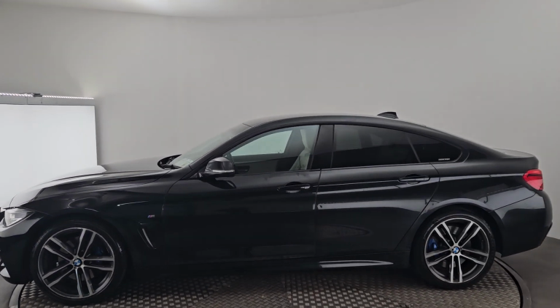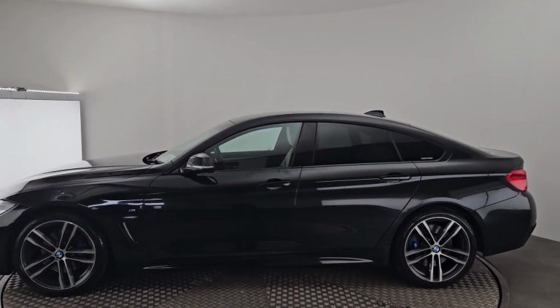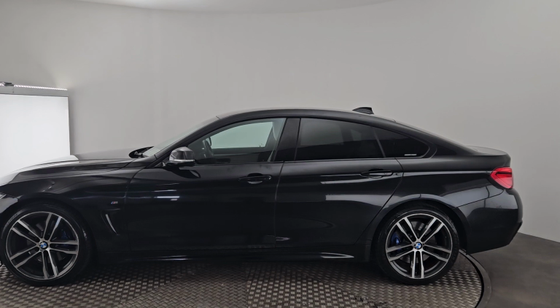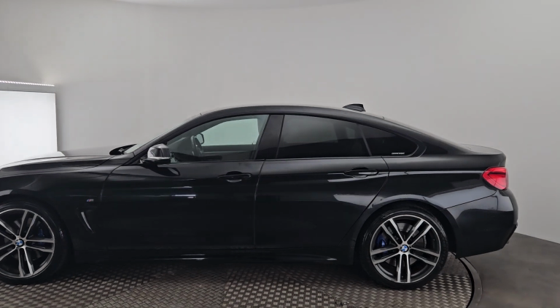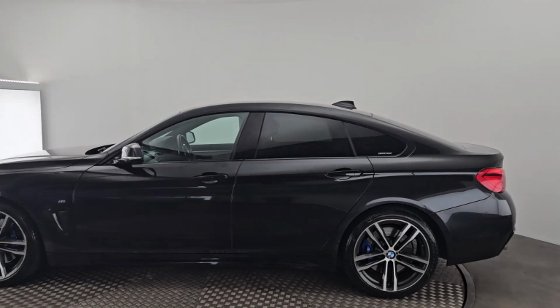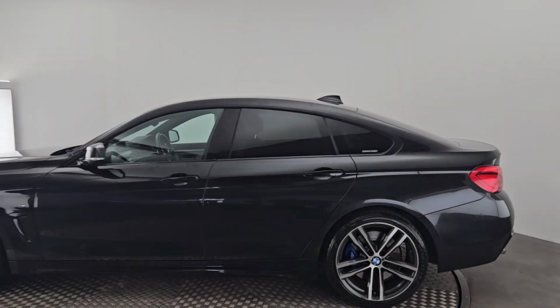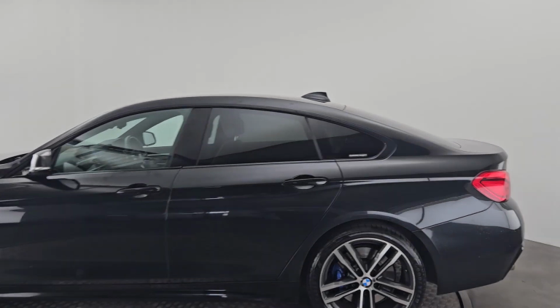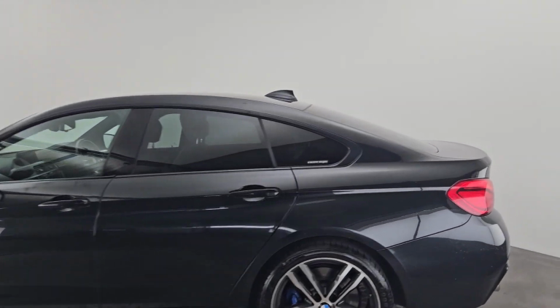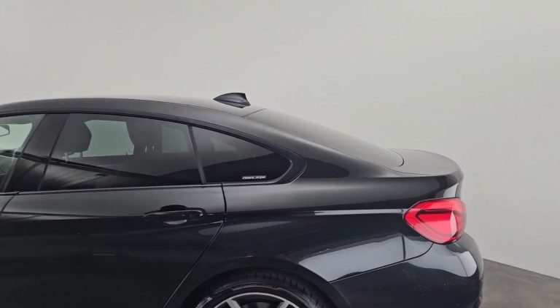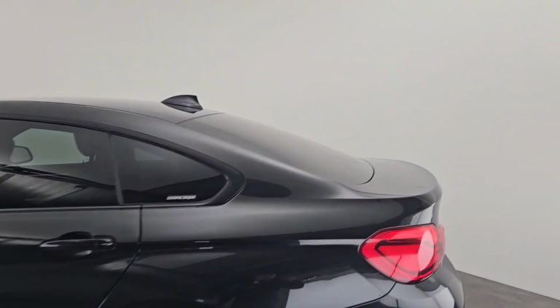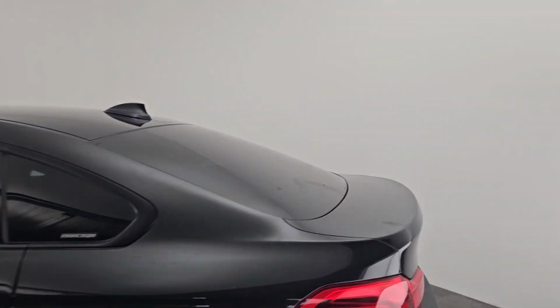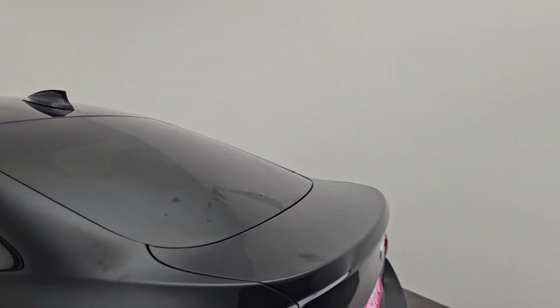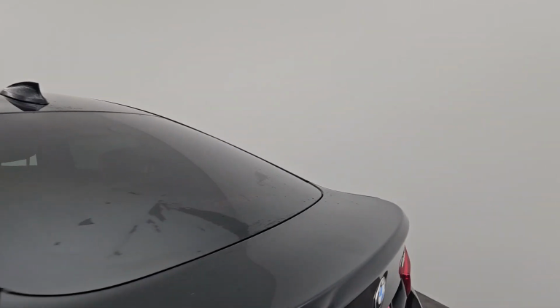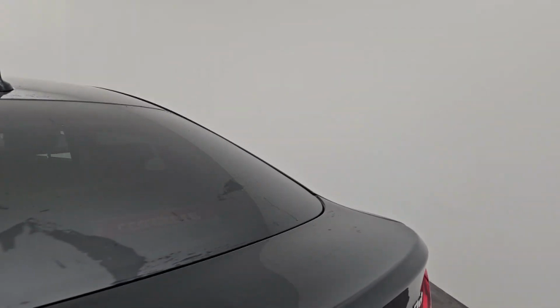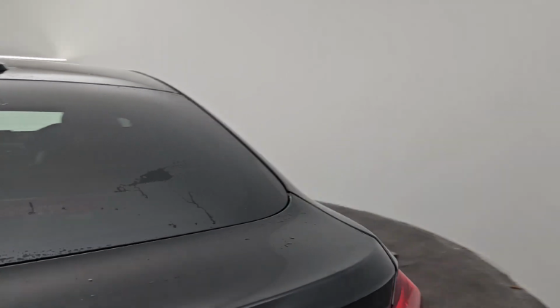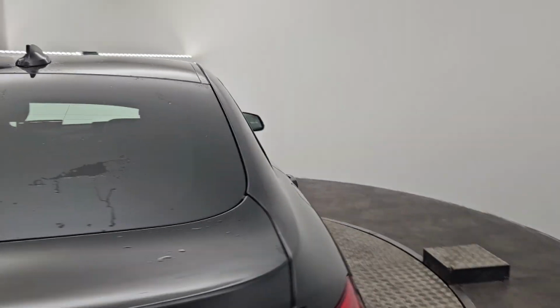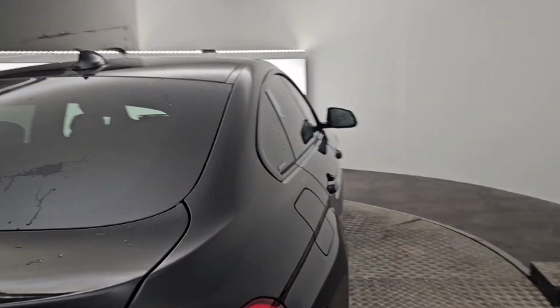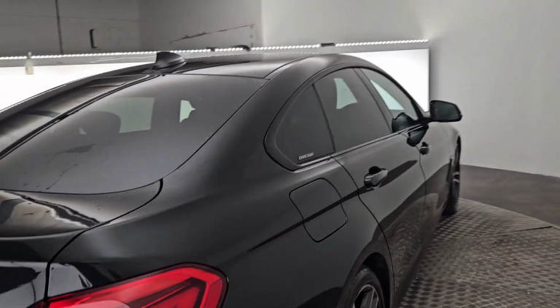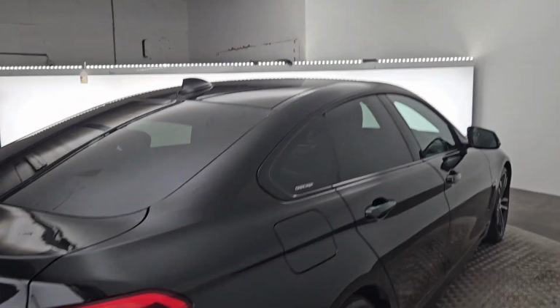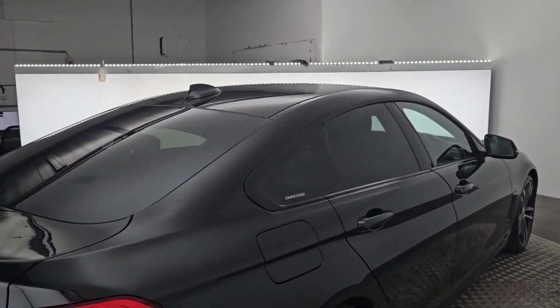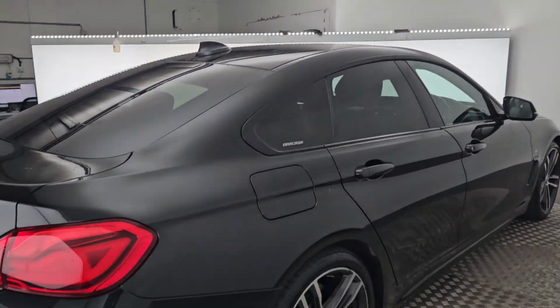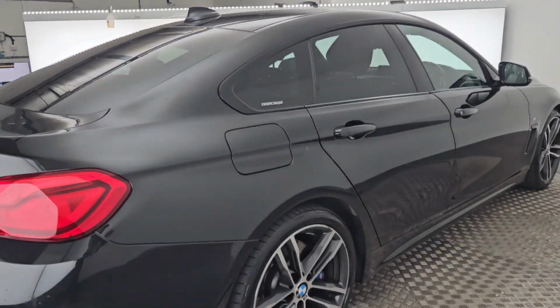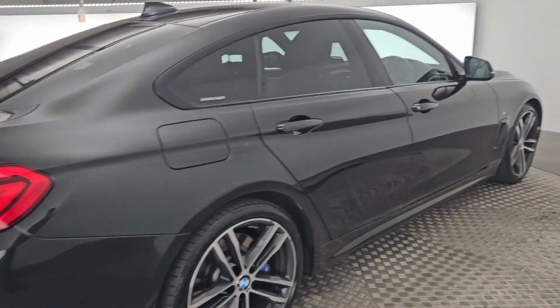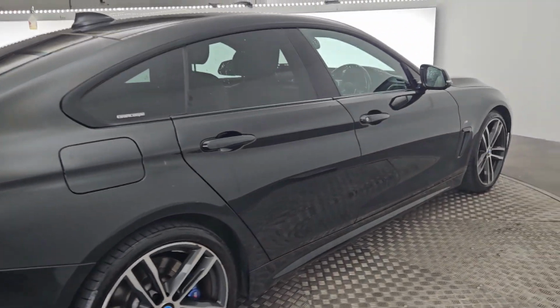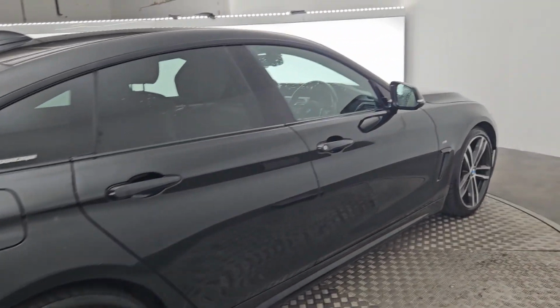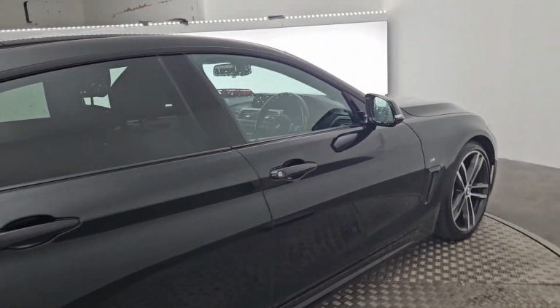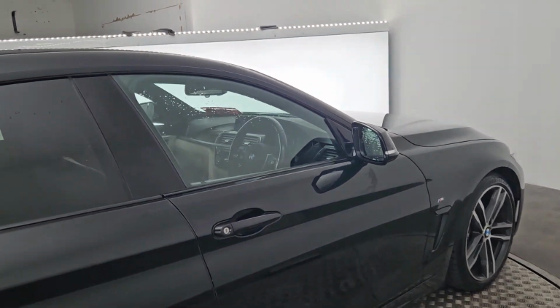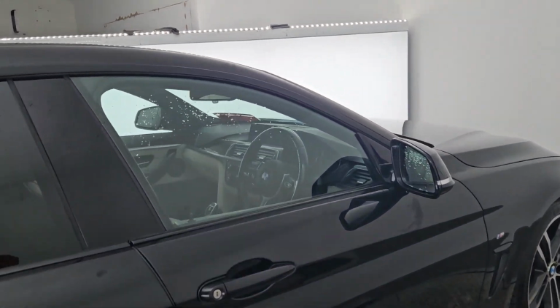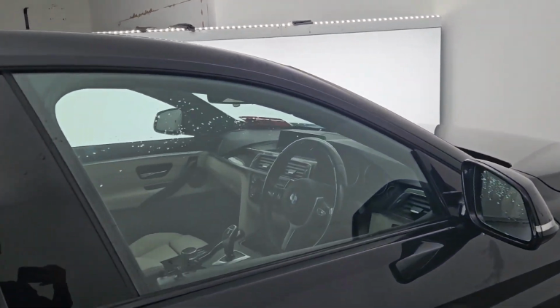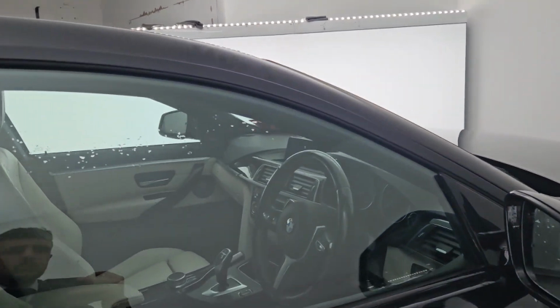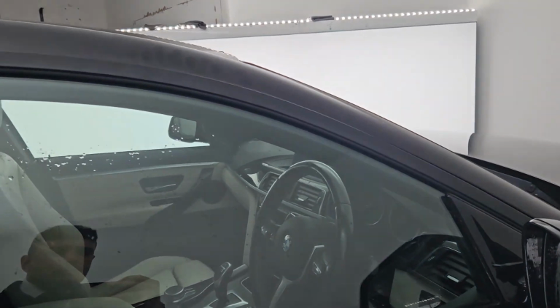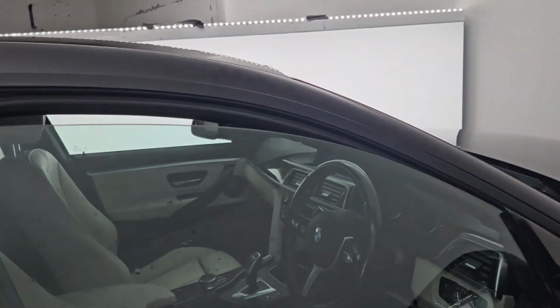The paintwork is absolutely stunning on this car. This is the 5-door Grand Coupe variation. Coming around to the opposite side here — very, very nice overall. Front and rear sensors along with a reversing camera.